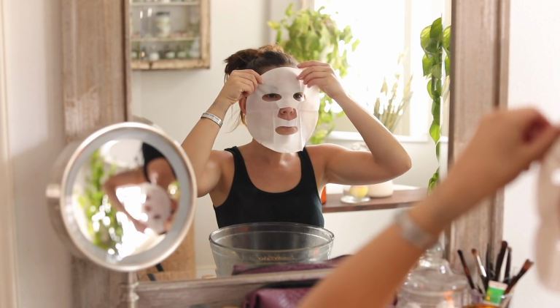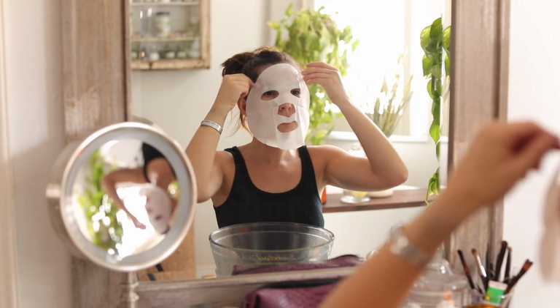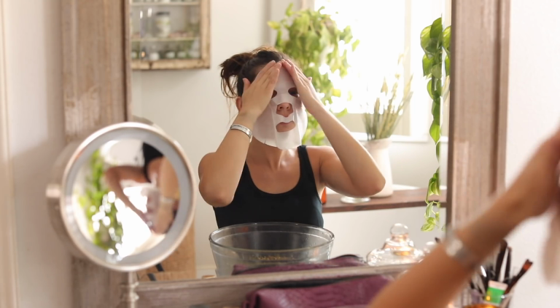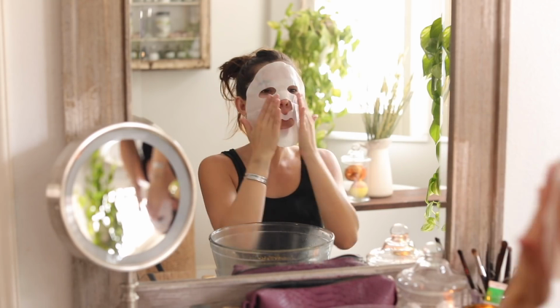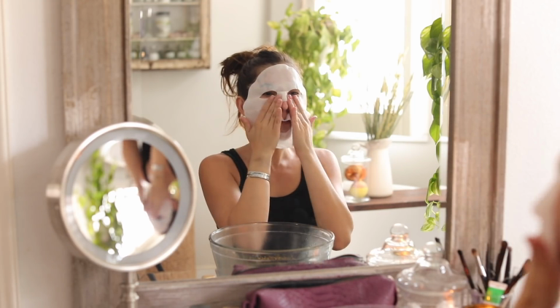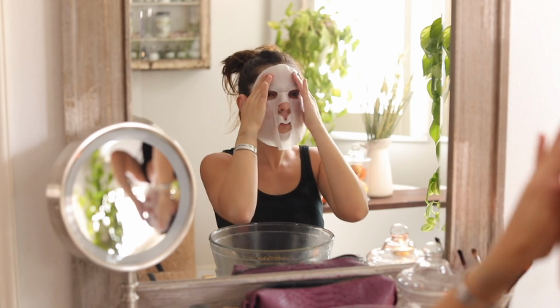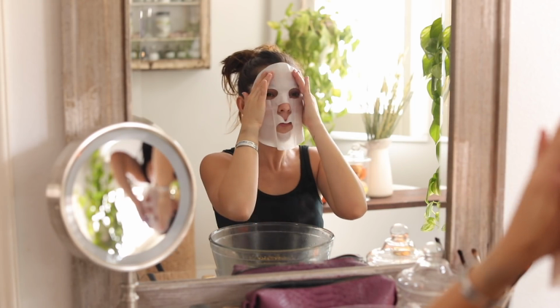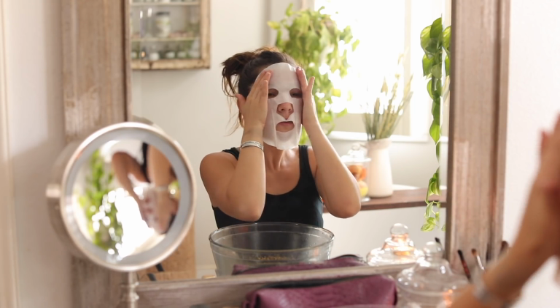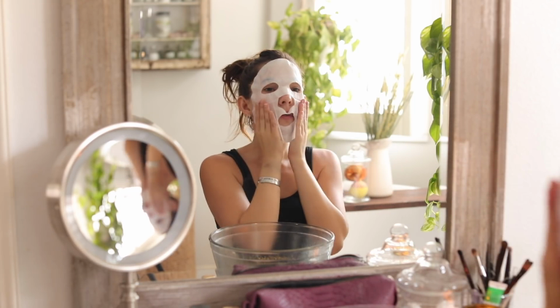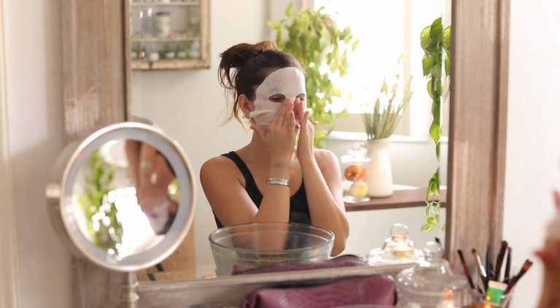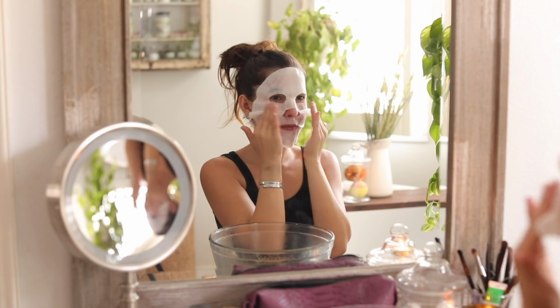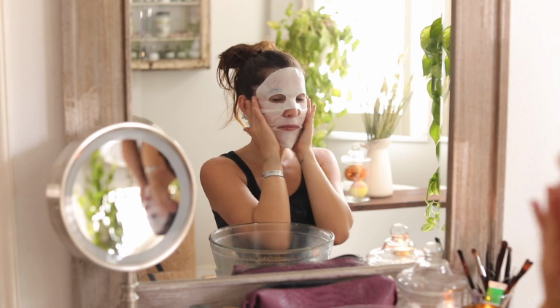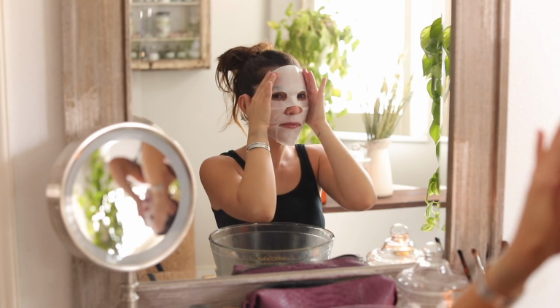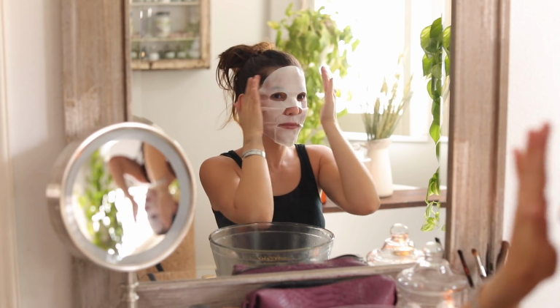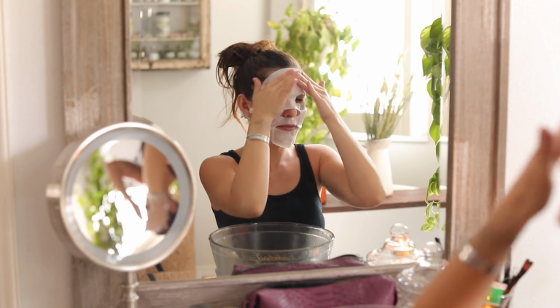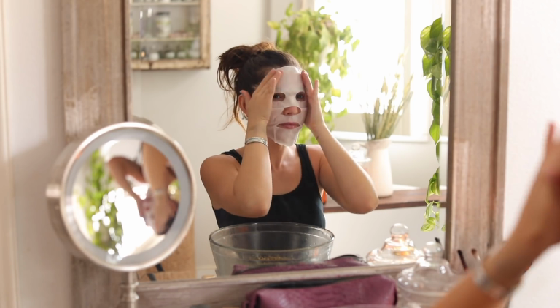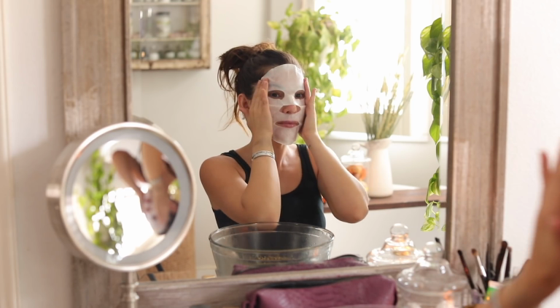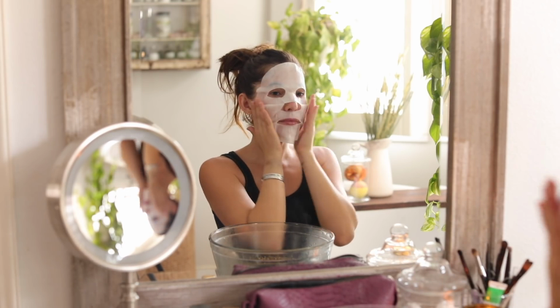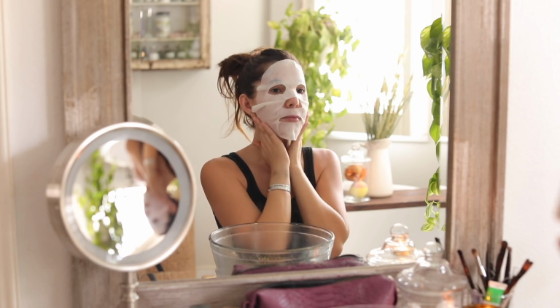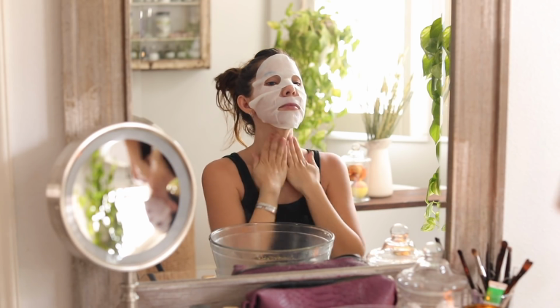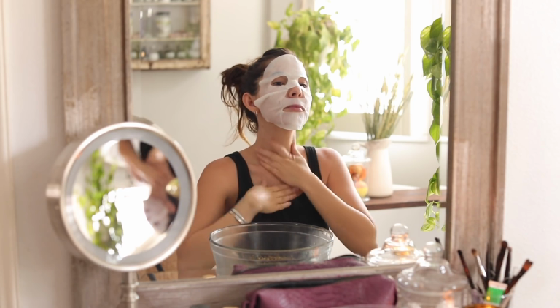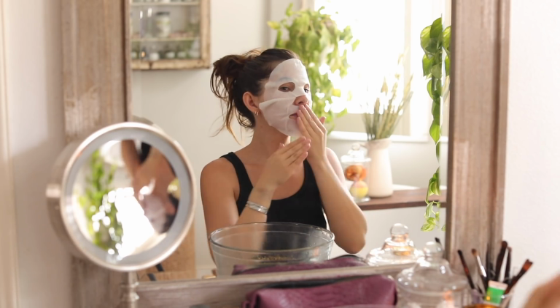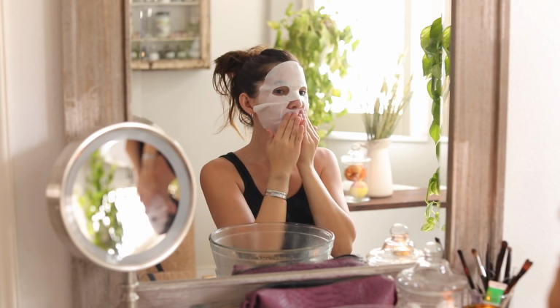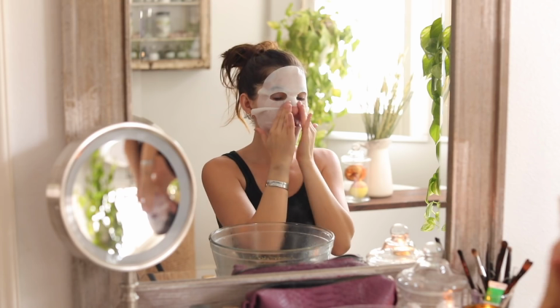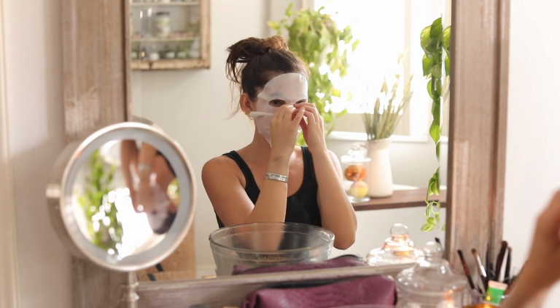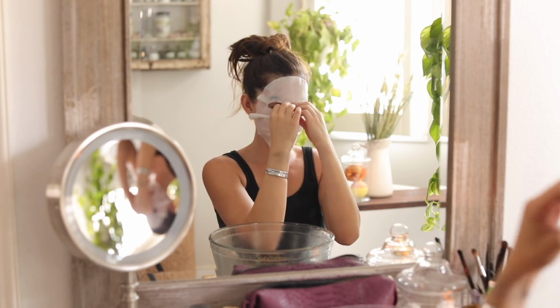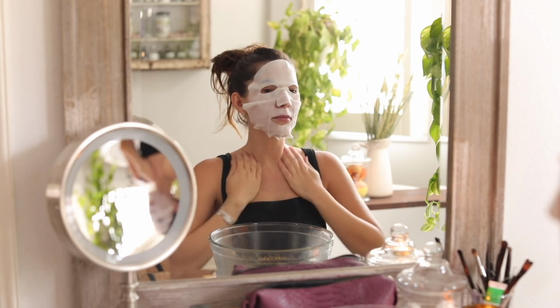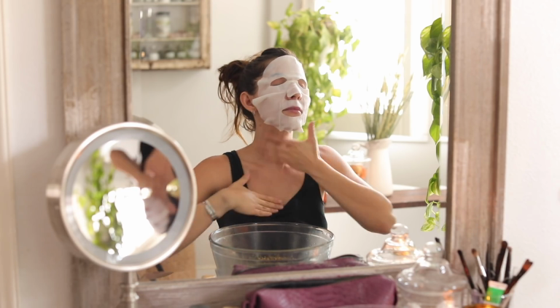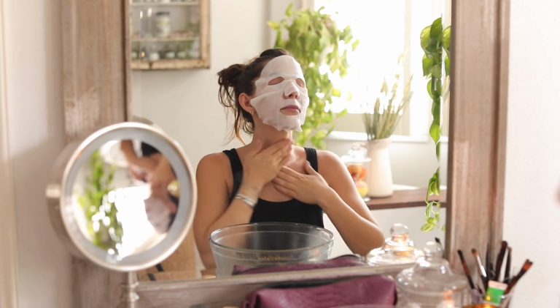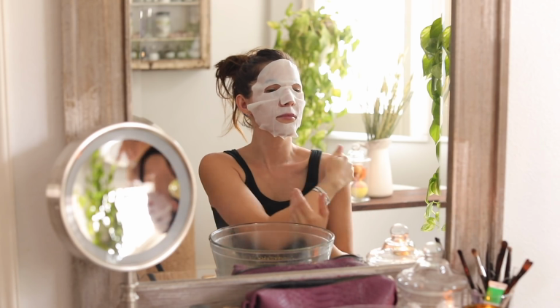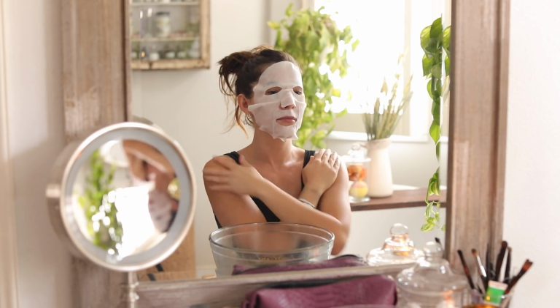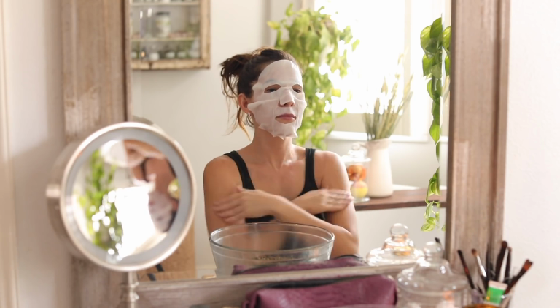I'm trying out this pumpkin spice face mask for the first time — this is also from Trader Joe's. It was pretty thick and felt more like a cream instead of a gel, which is how these types of sheet face masks normally feel. I decided to try it out because I'm a sucker for anything pumpkin spice.